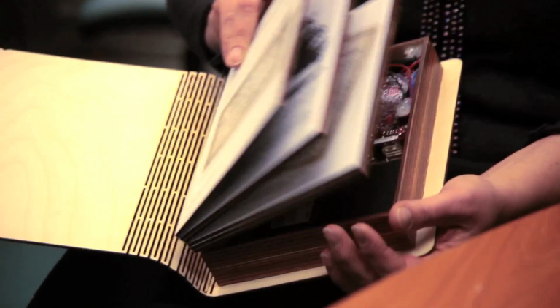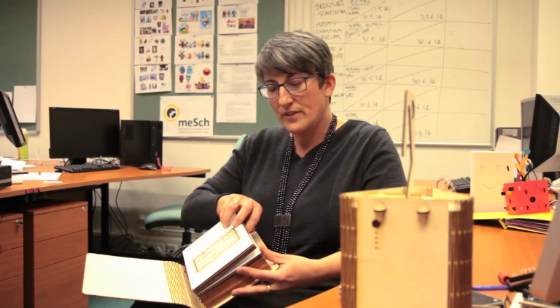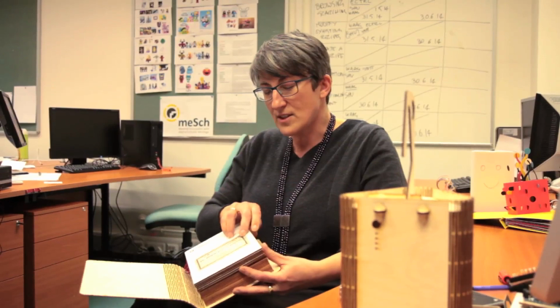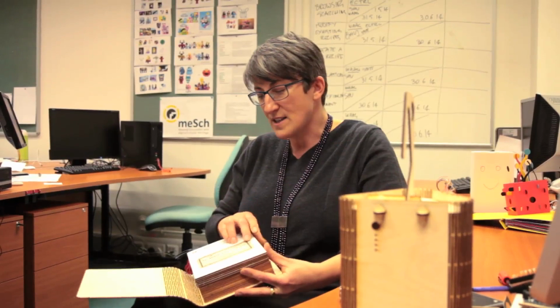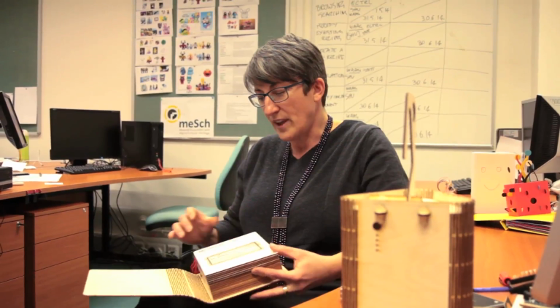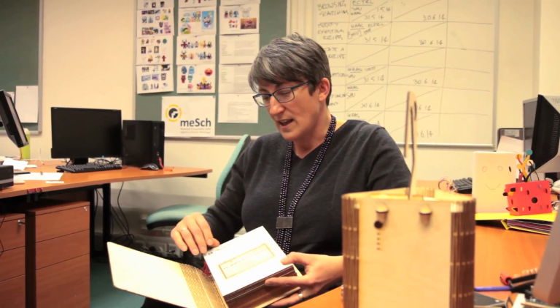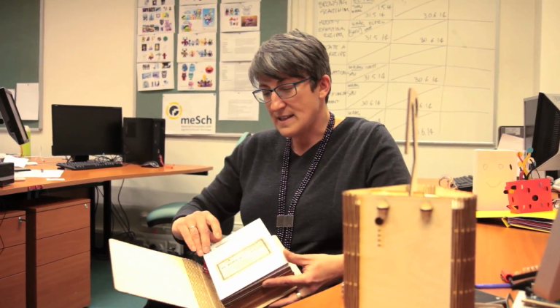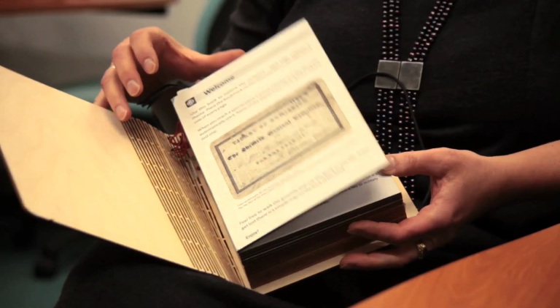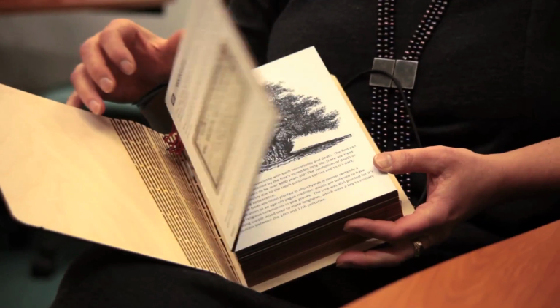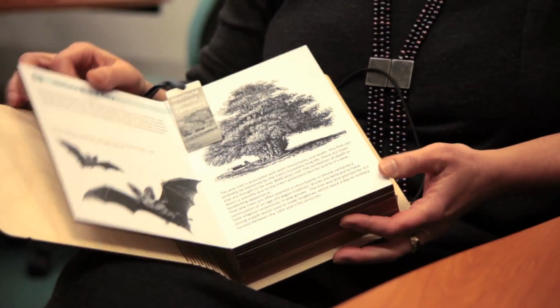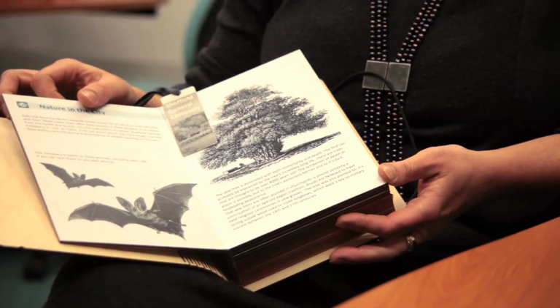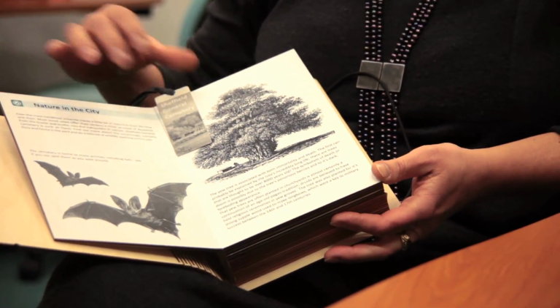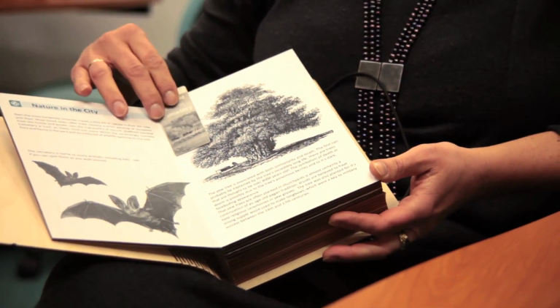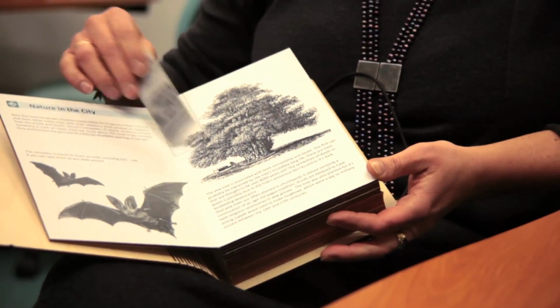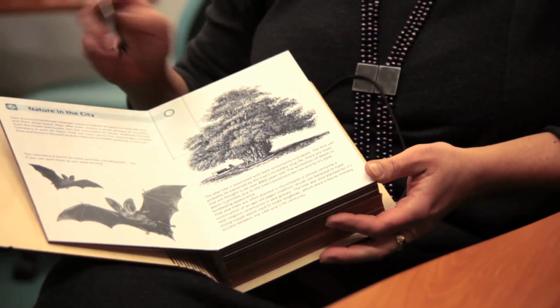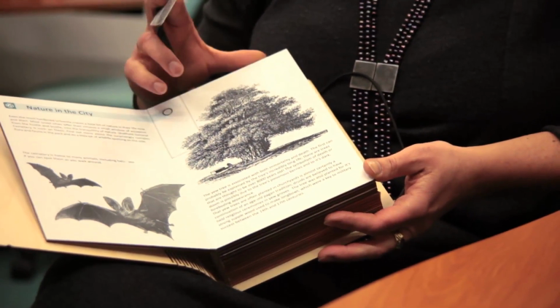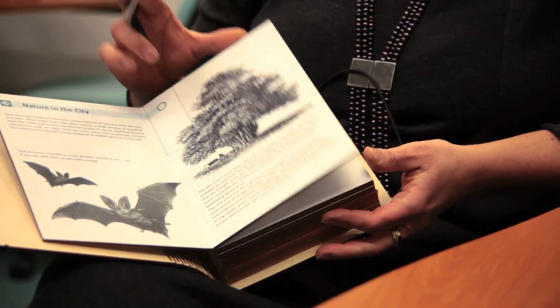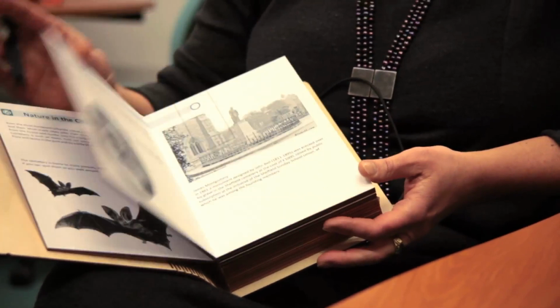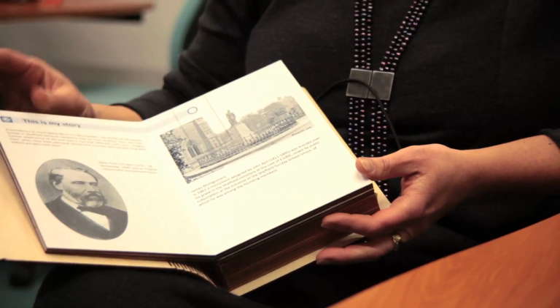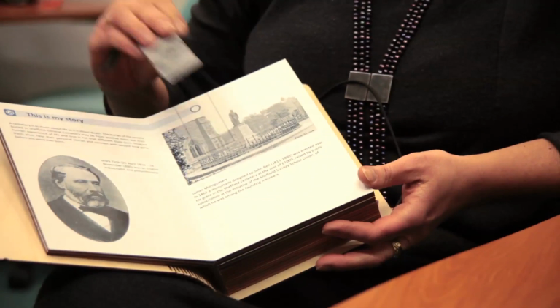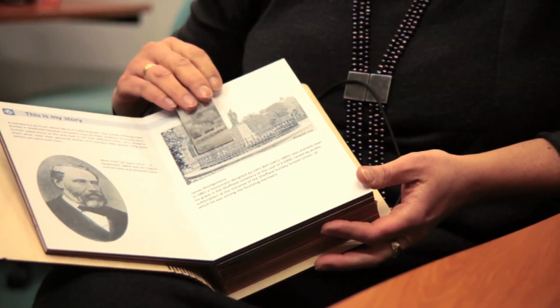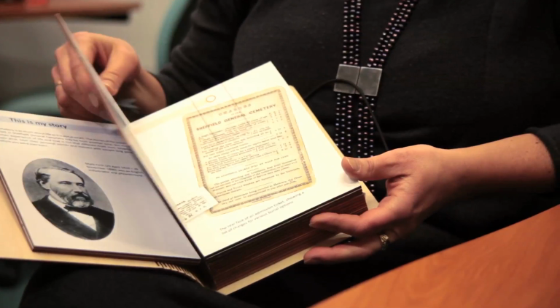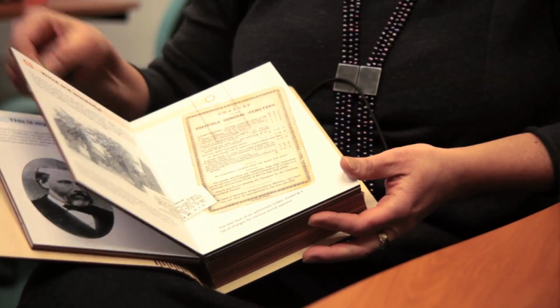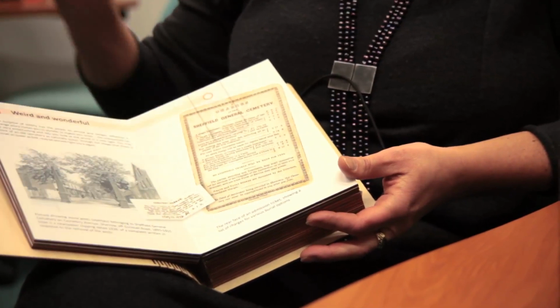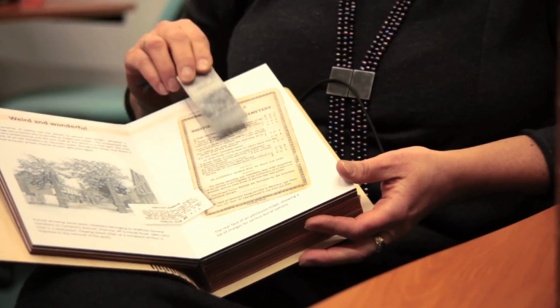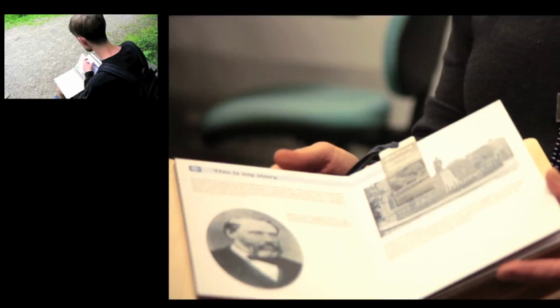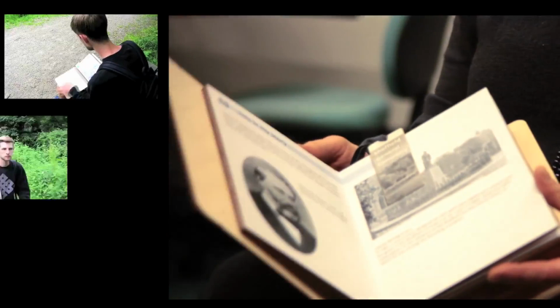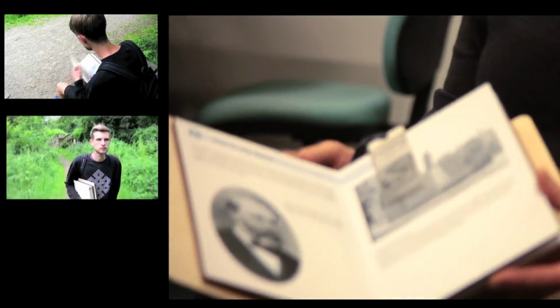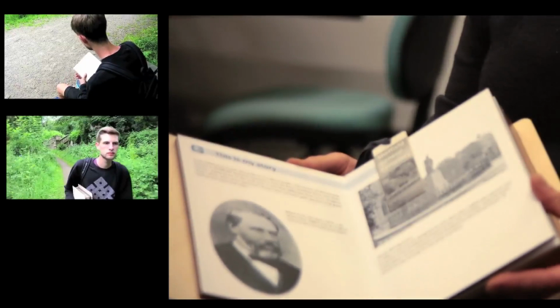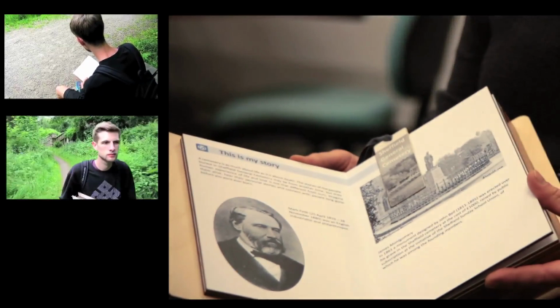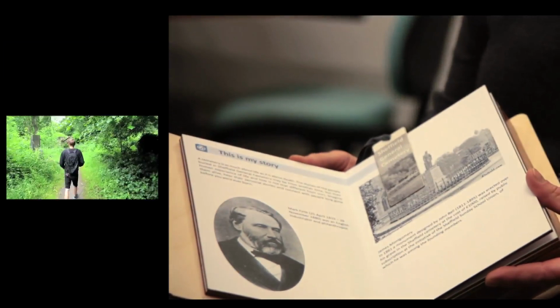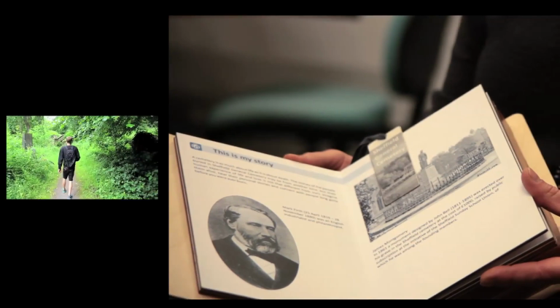What the visitor does with this is select the type of stories they want to listen to by positioning the bookmark into the specific page and then walking freely into the heritage.